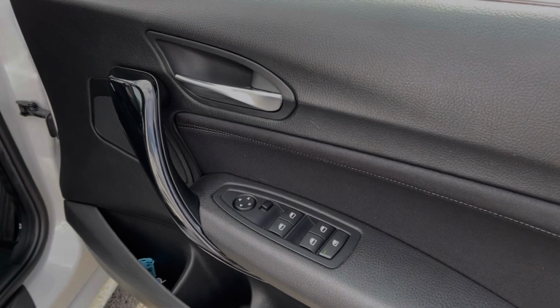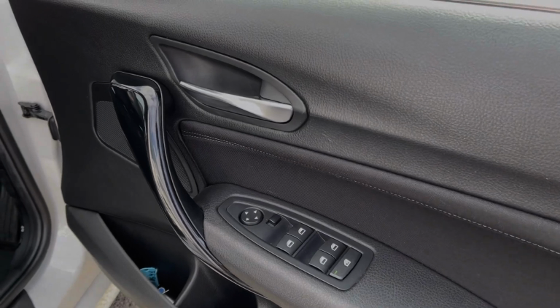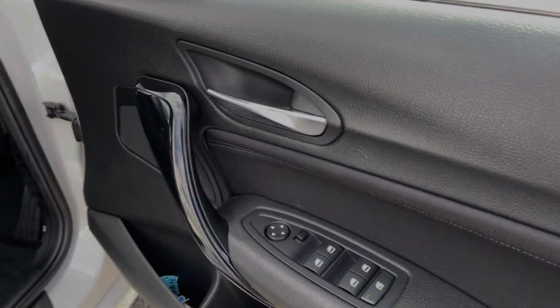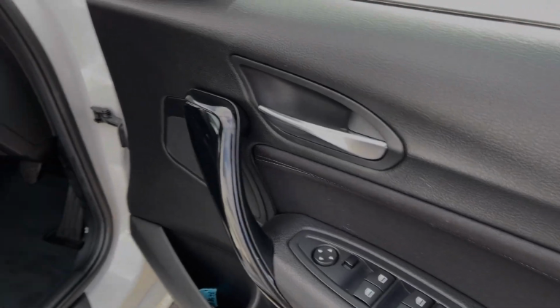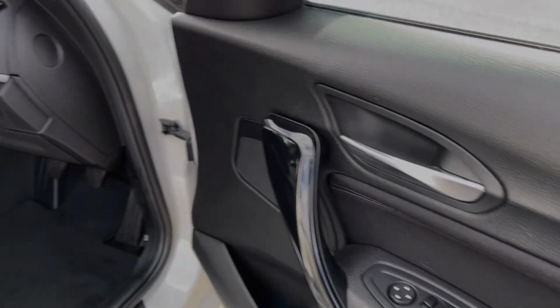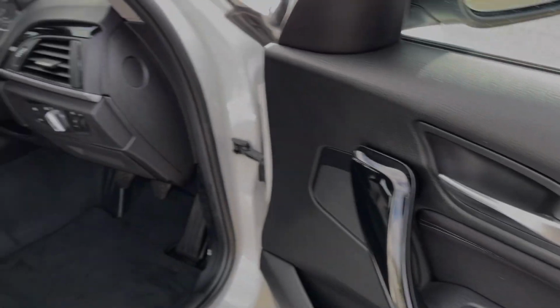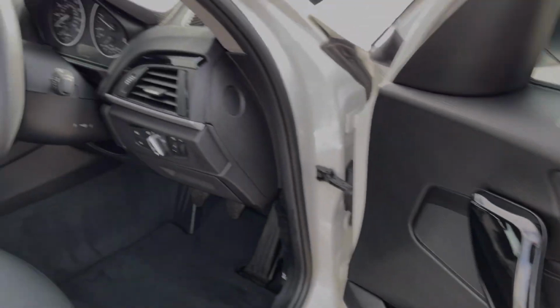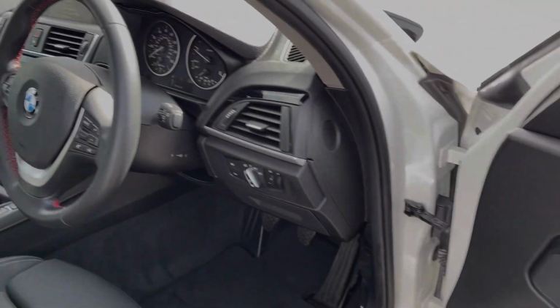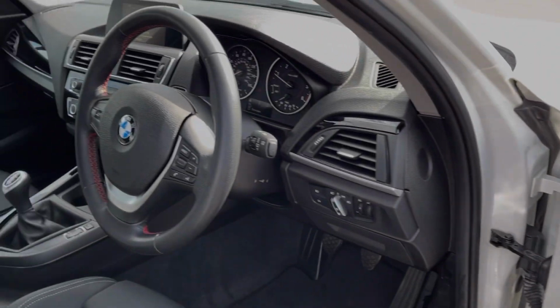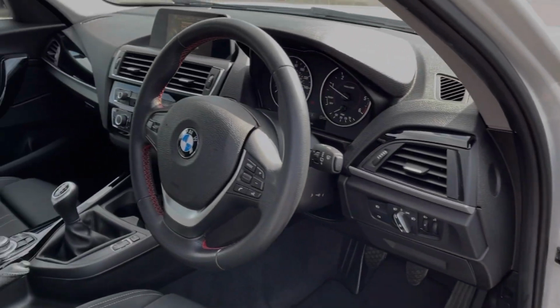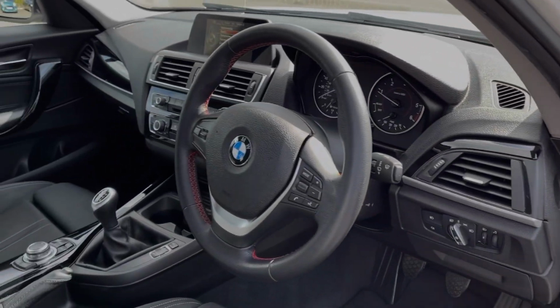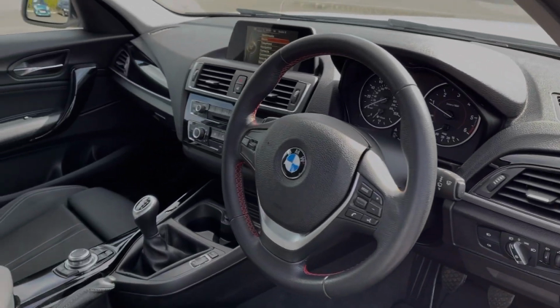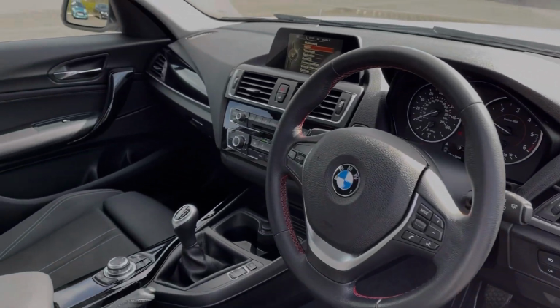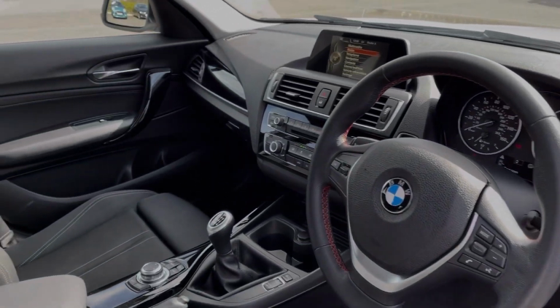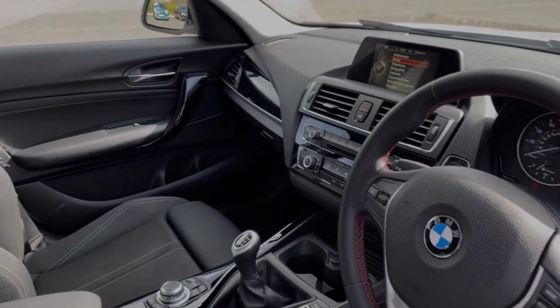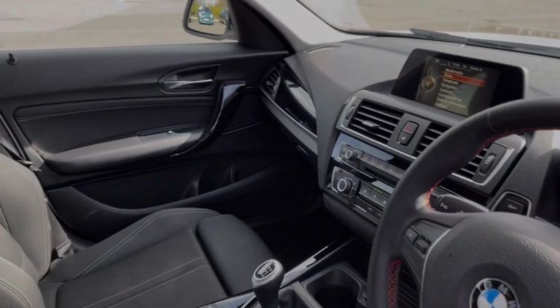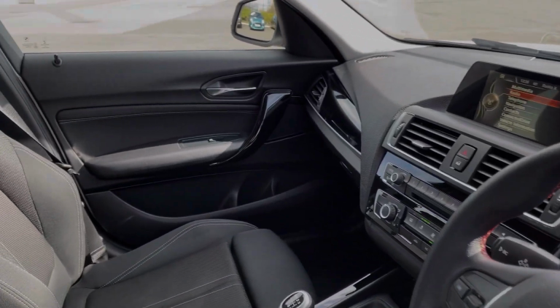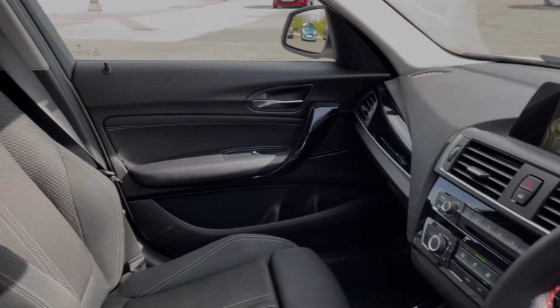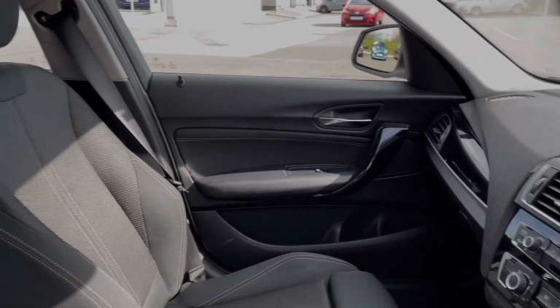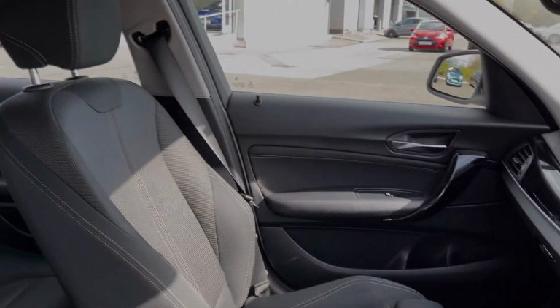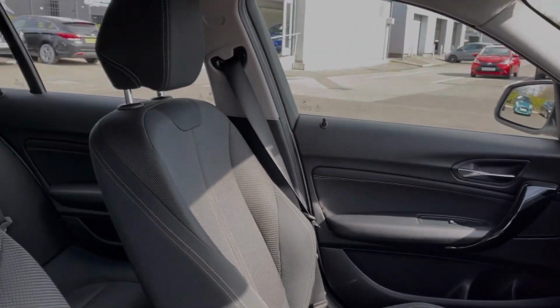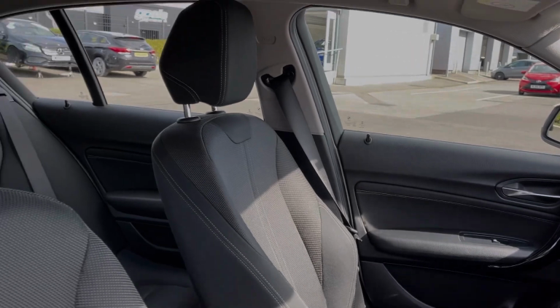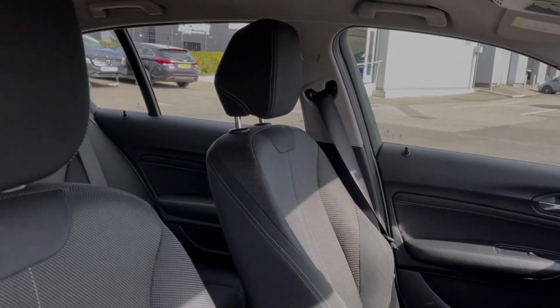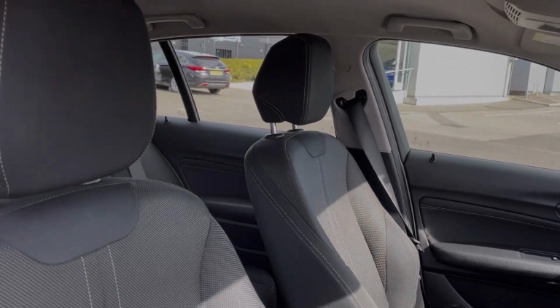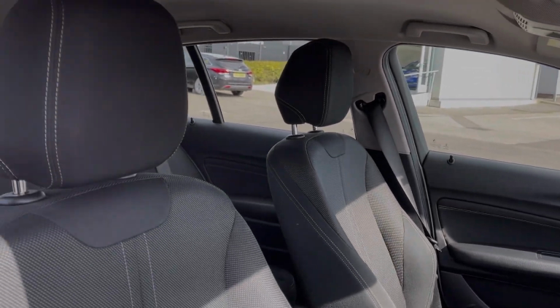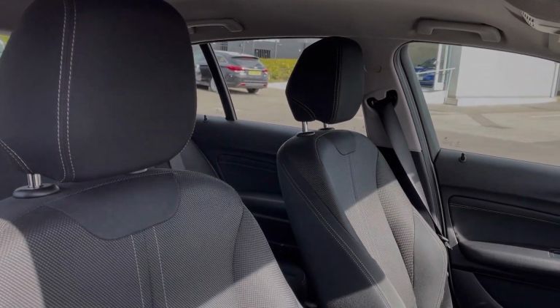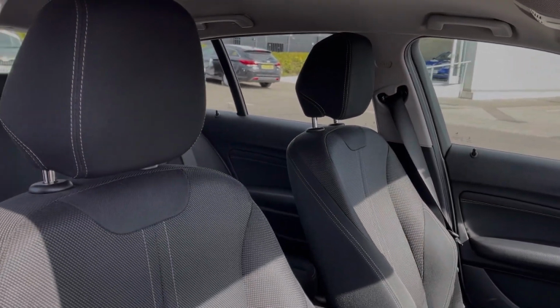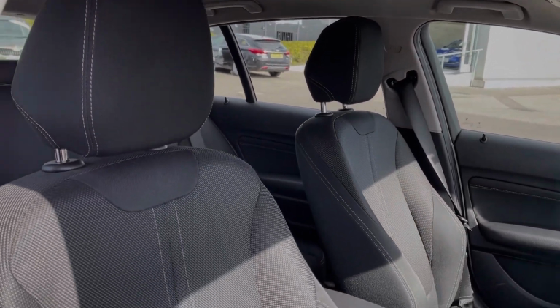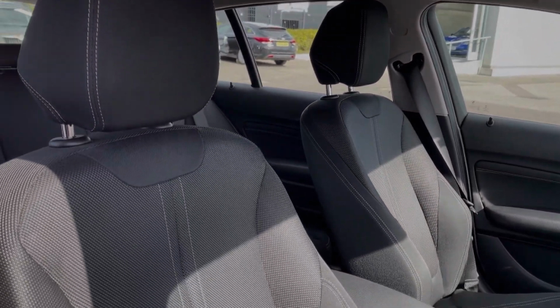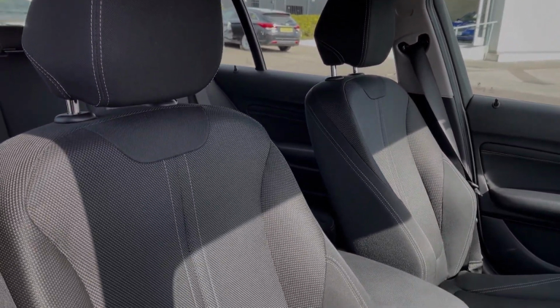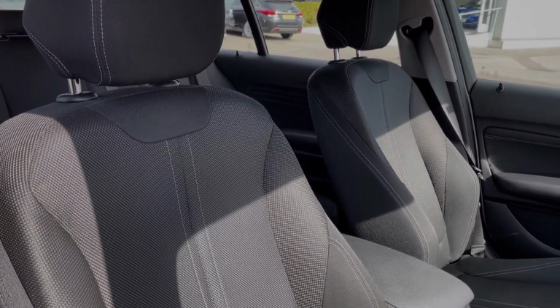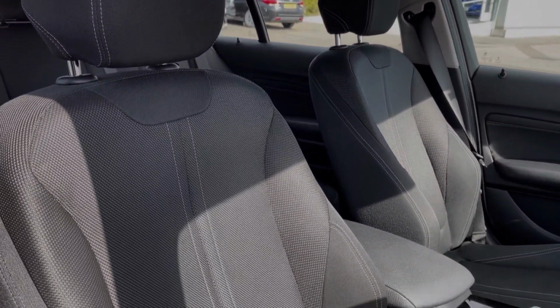Into the driver's interior, you've got controls on the door card for your electric windows and door mirrors, piano black detailing throughout the interior, and sports seating in the front.